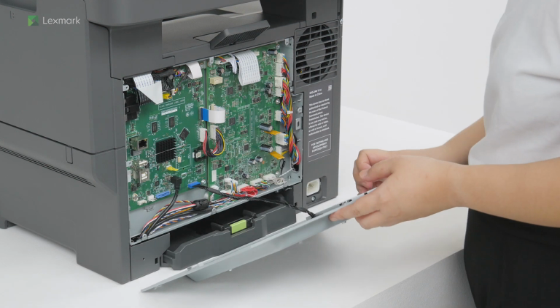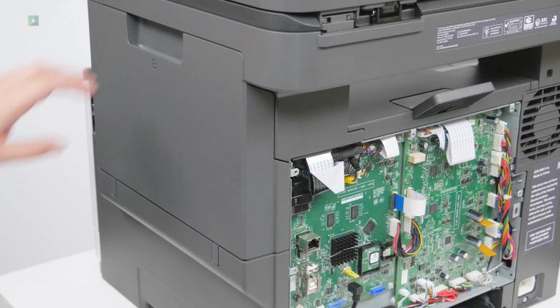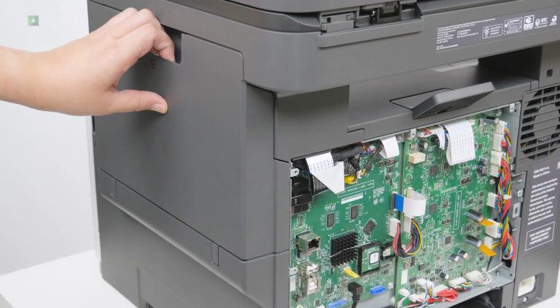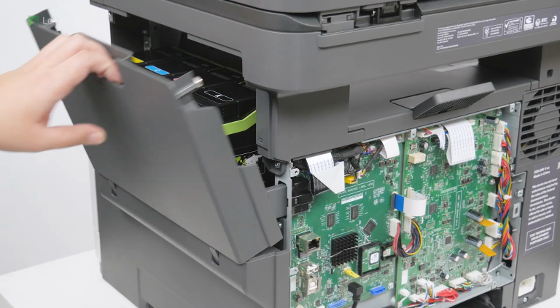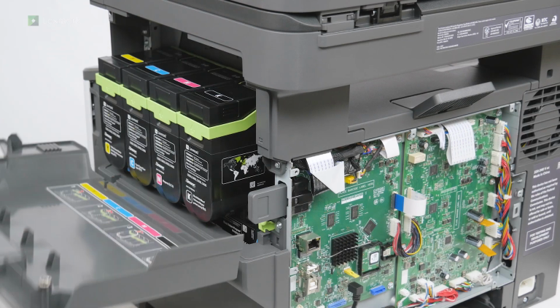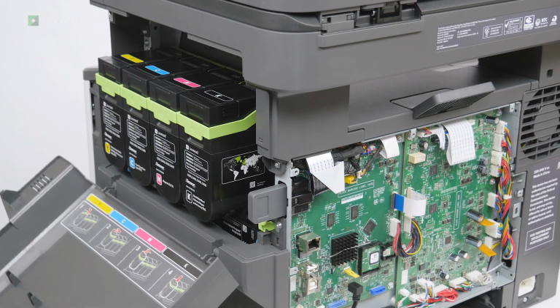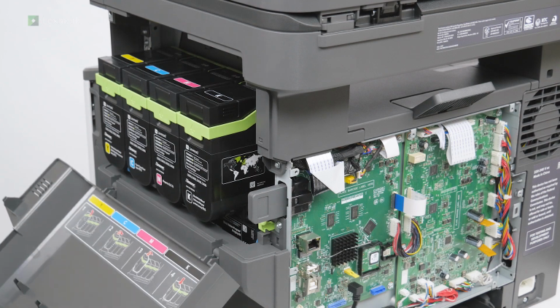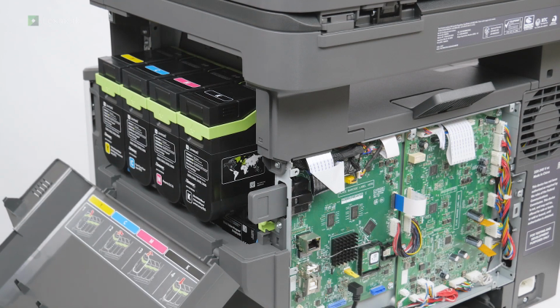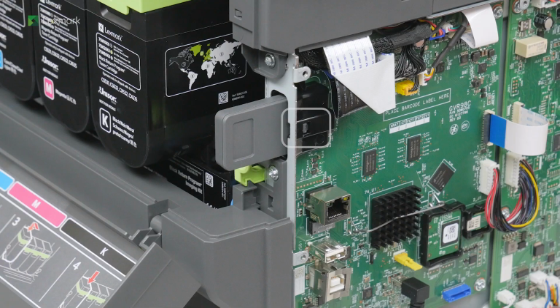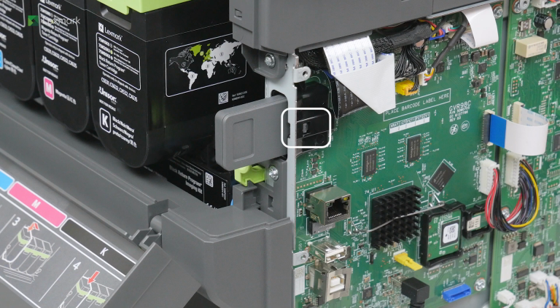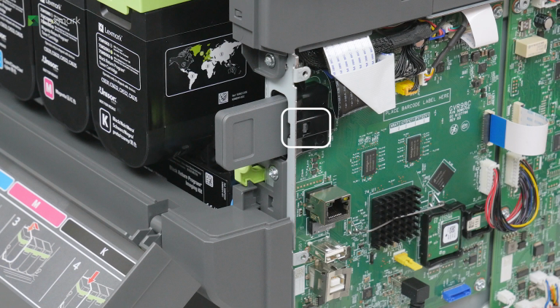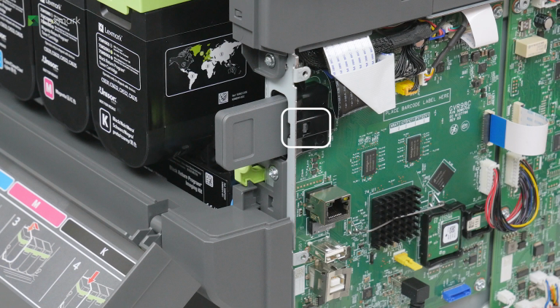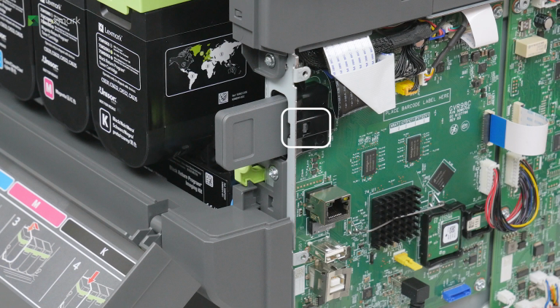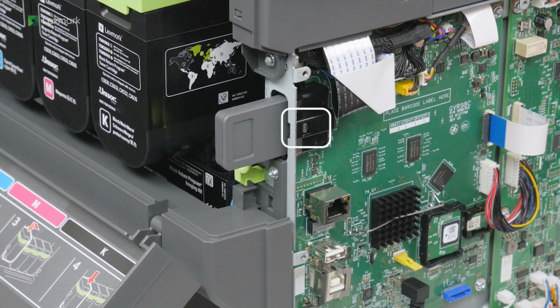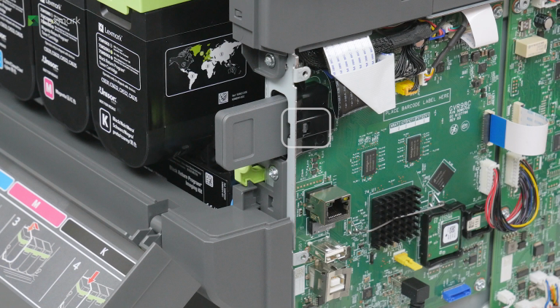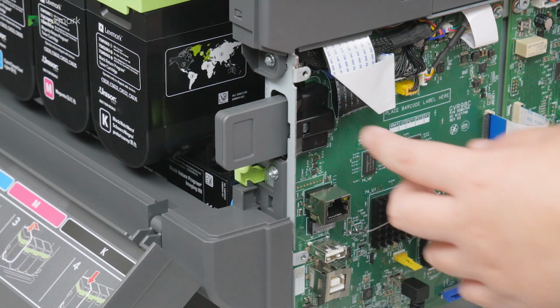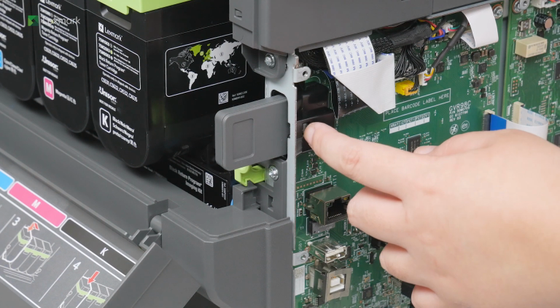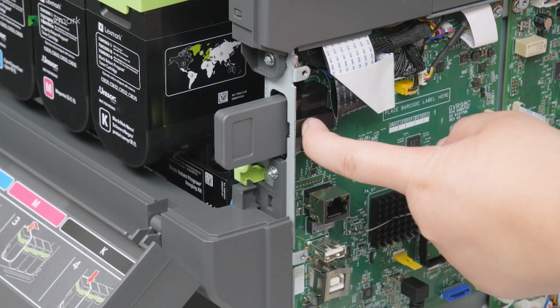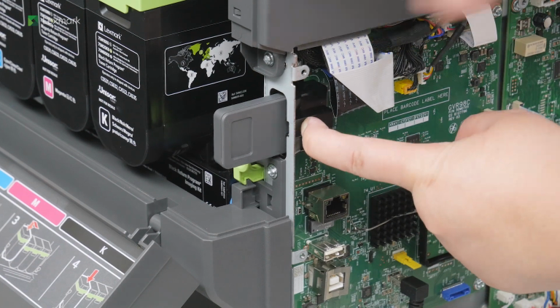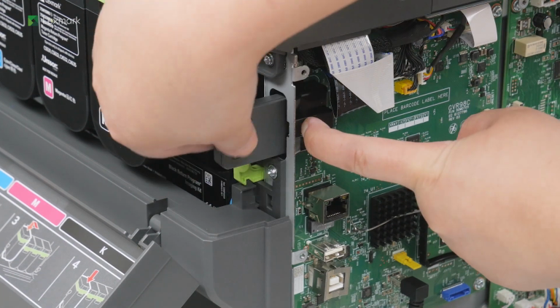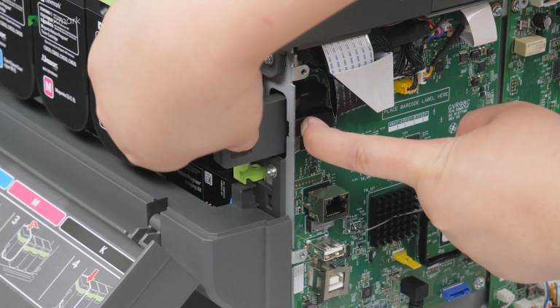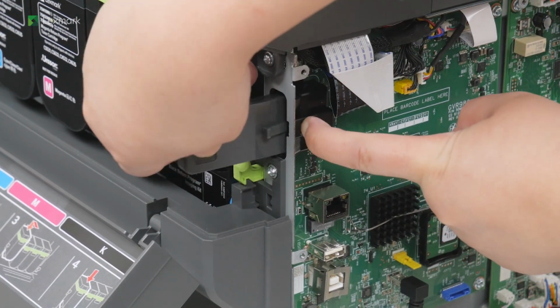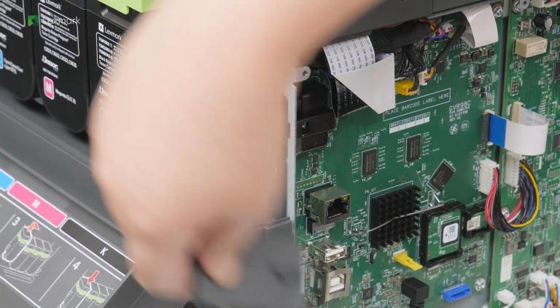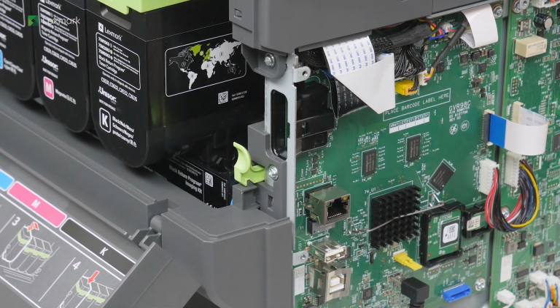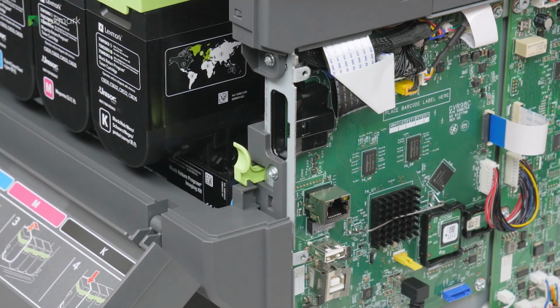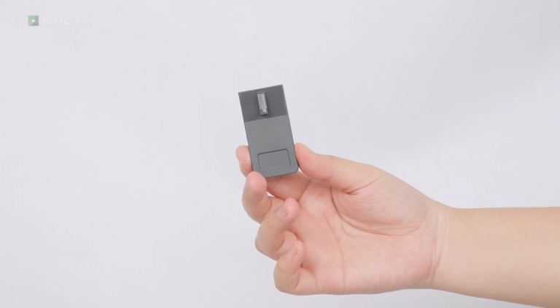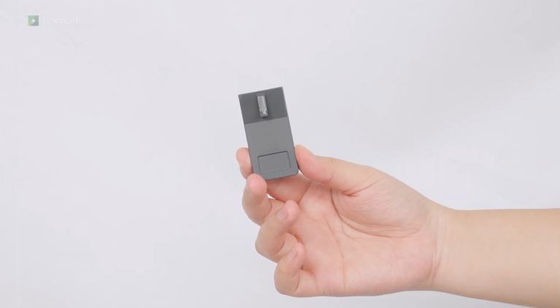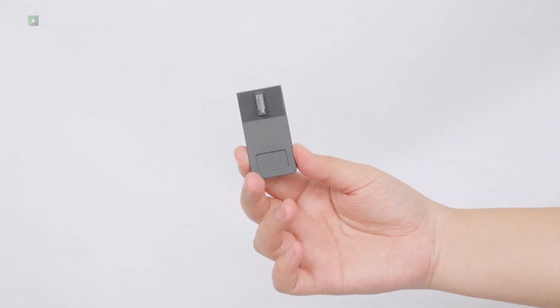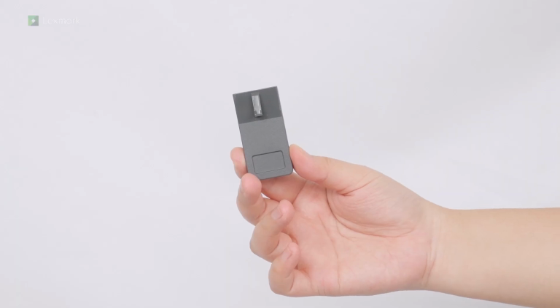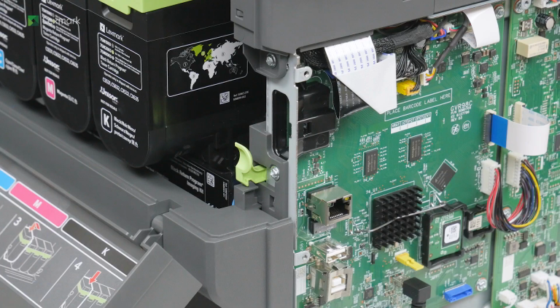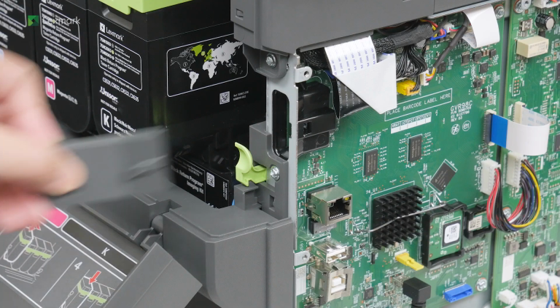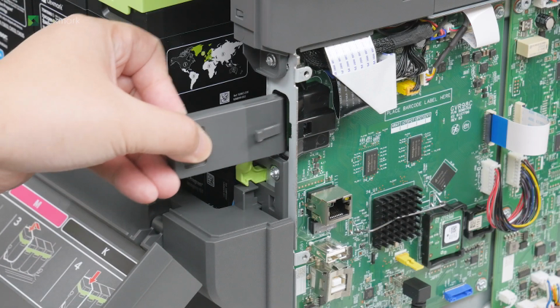Open door B. Remove the used wireless print server. Insert the new wireless print server.